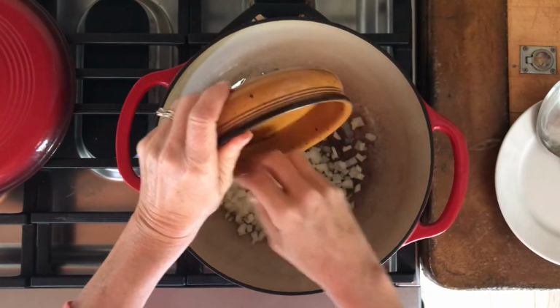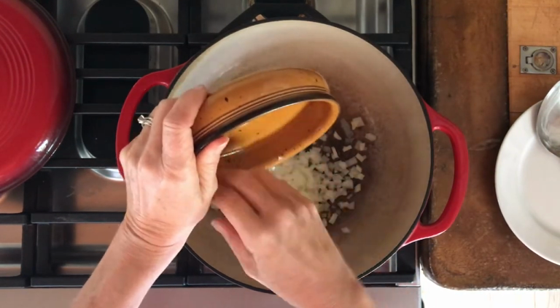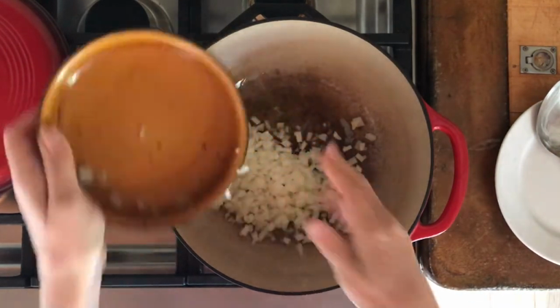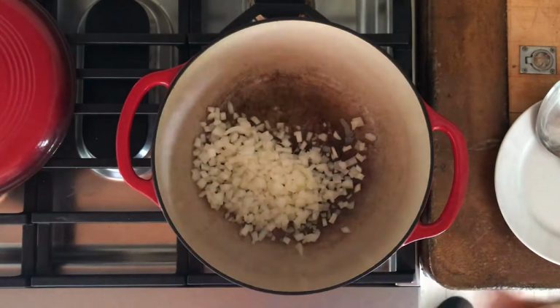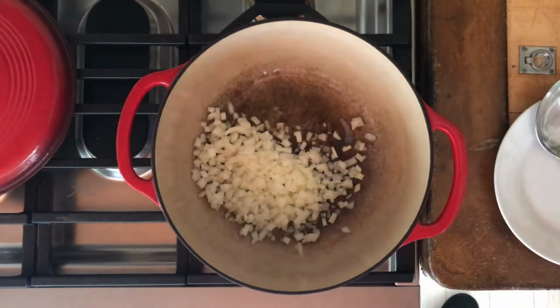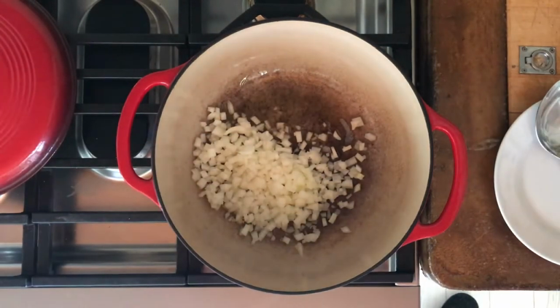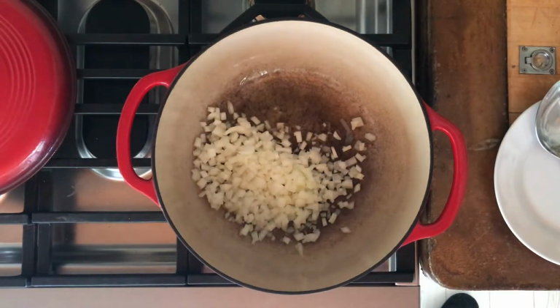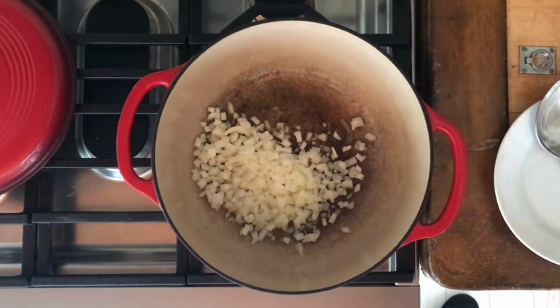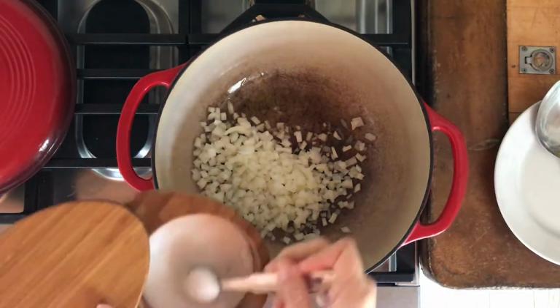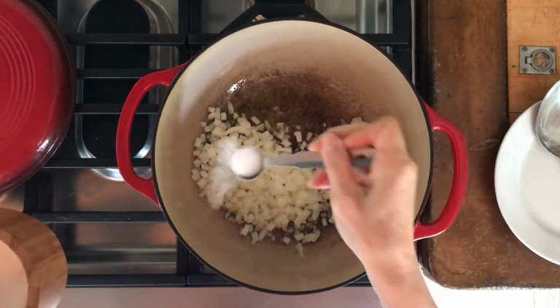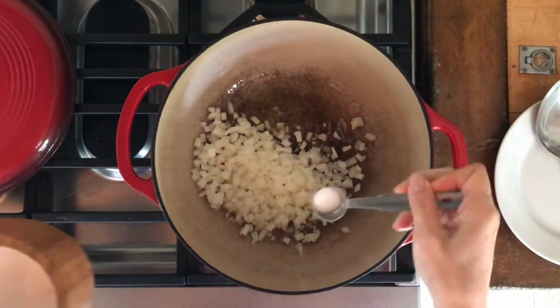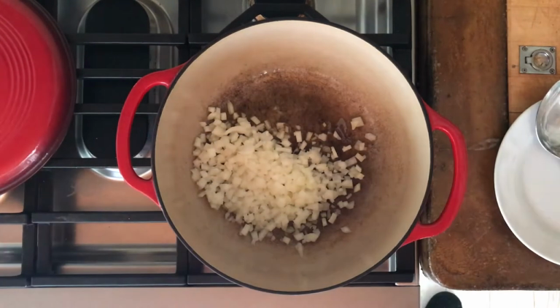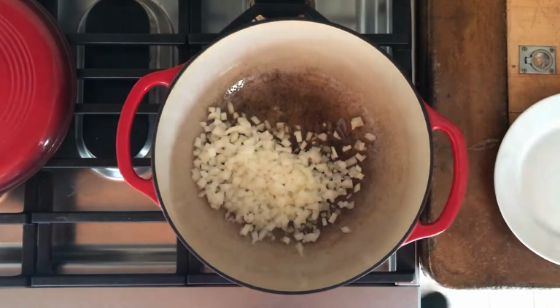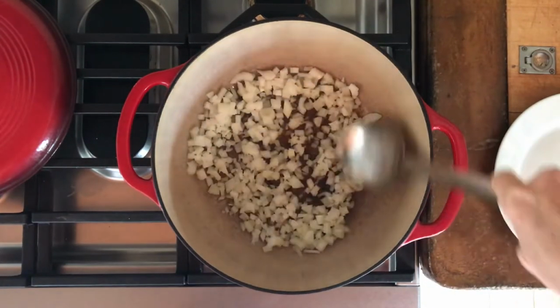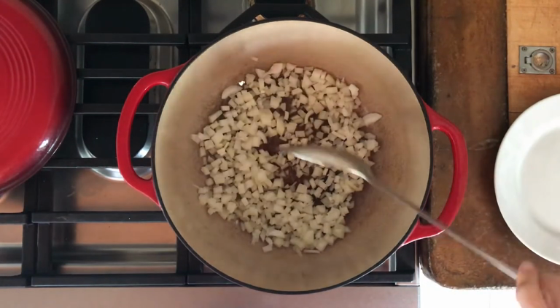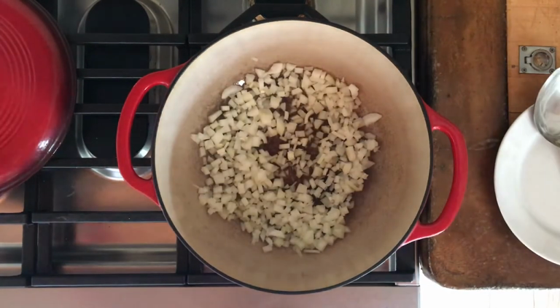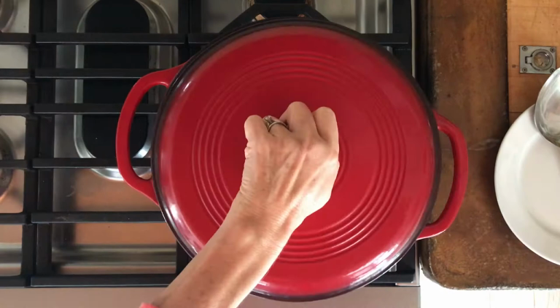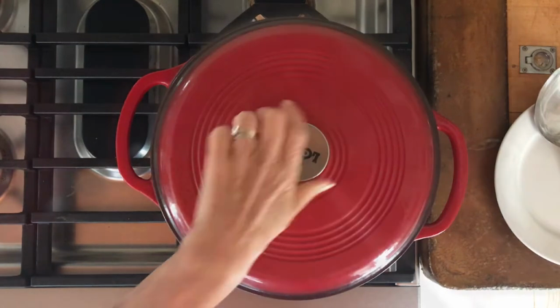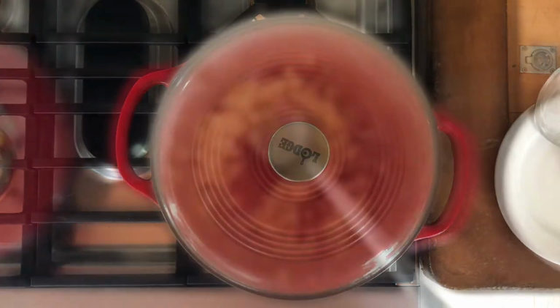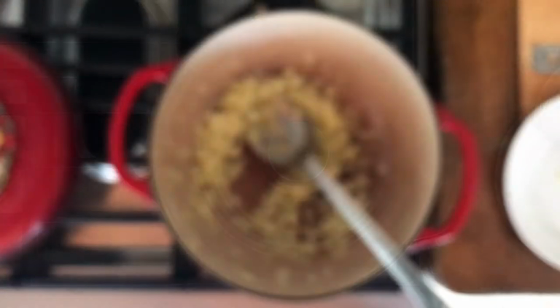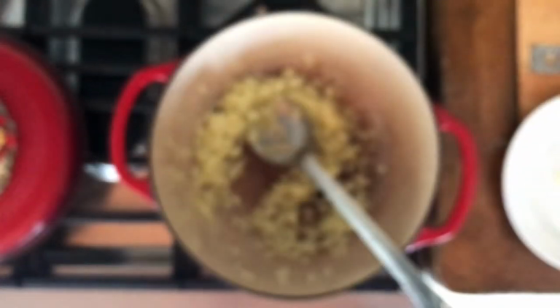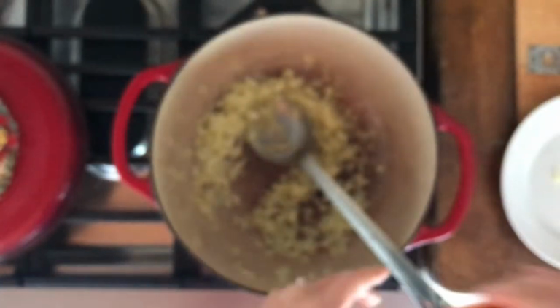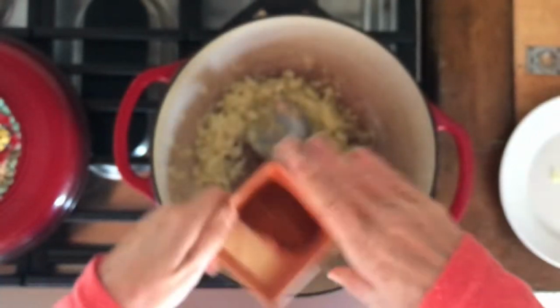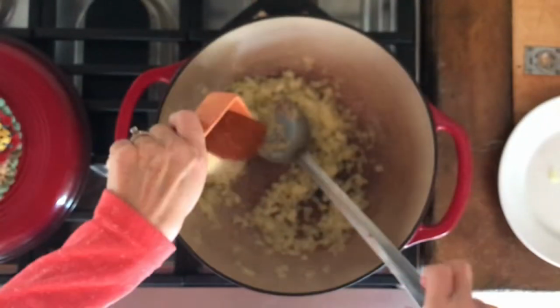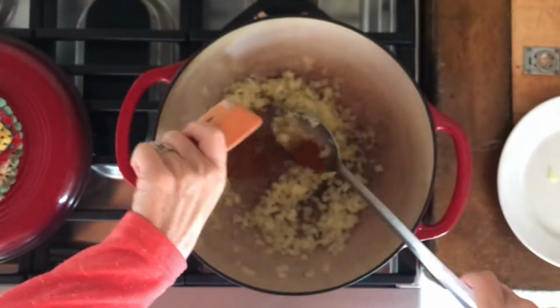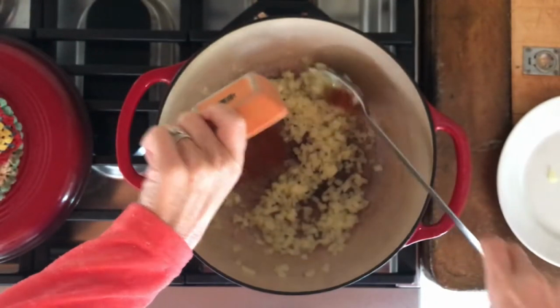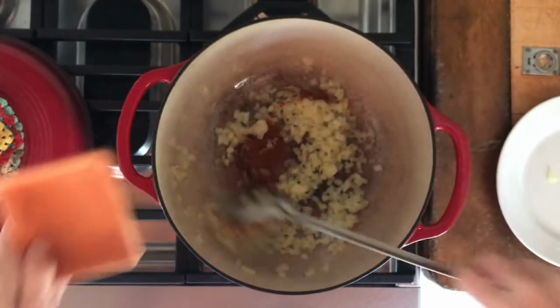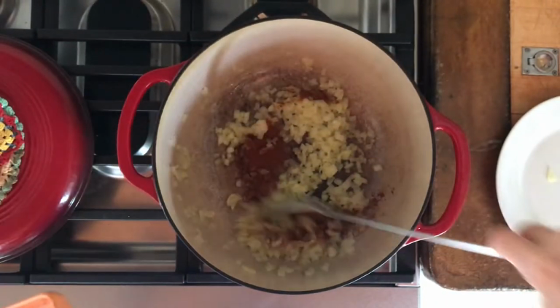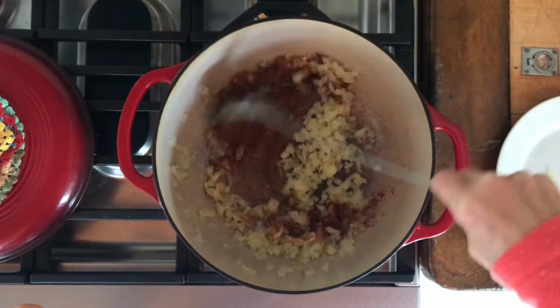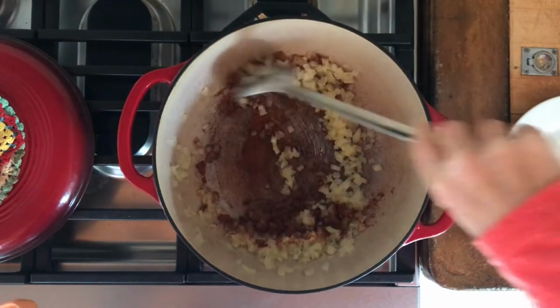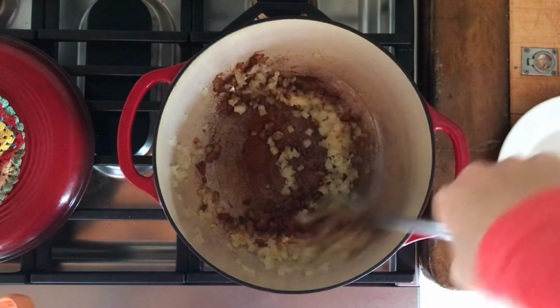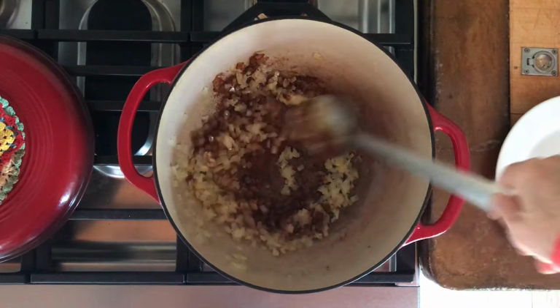Add some oil, add some onions, add salt — that helps give it flavor and helps the onions cook a little faster and break down. Cover it and cook for four to six minutes or until translucent. You don't want it burnt; you want it see-through.